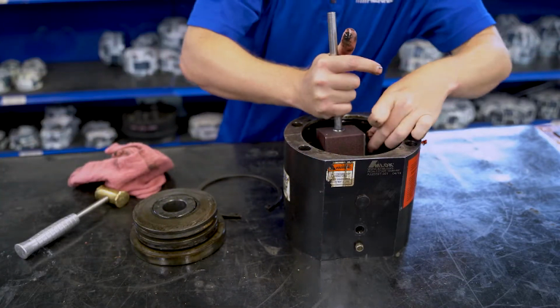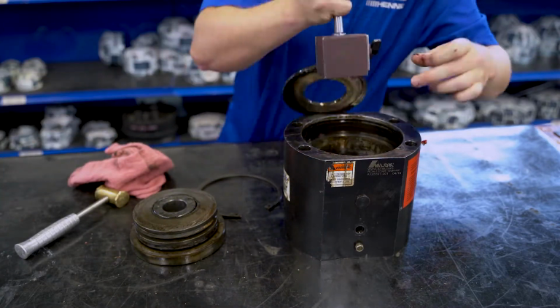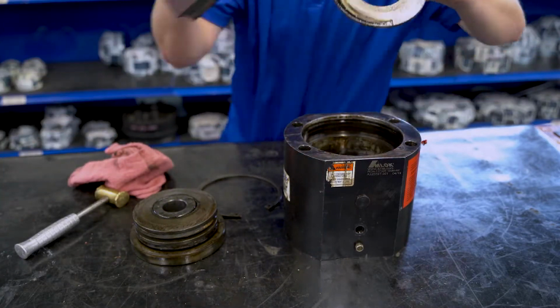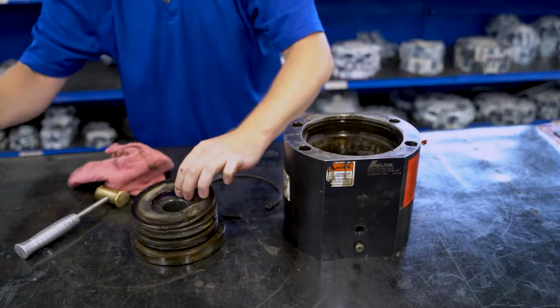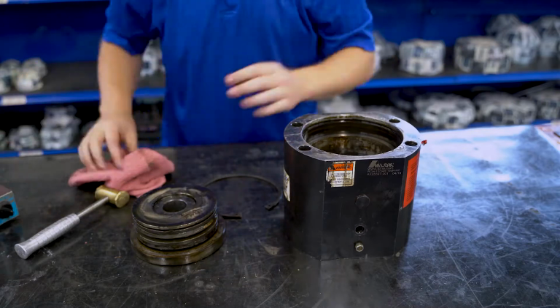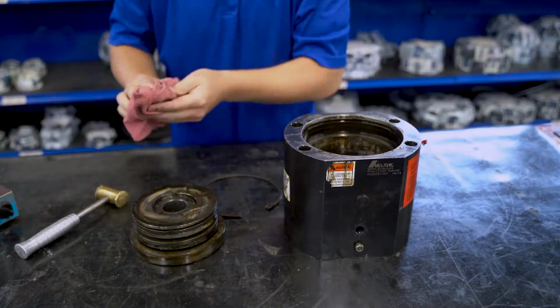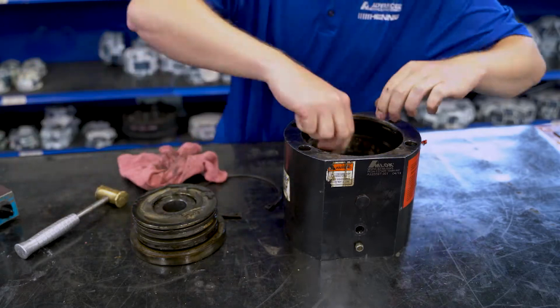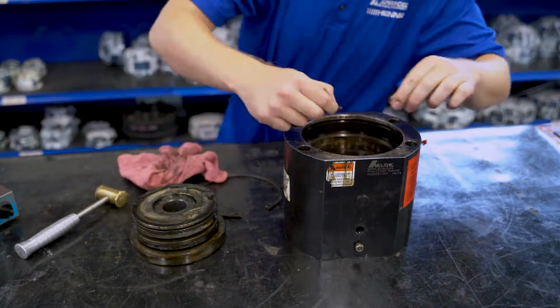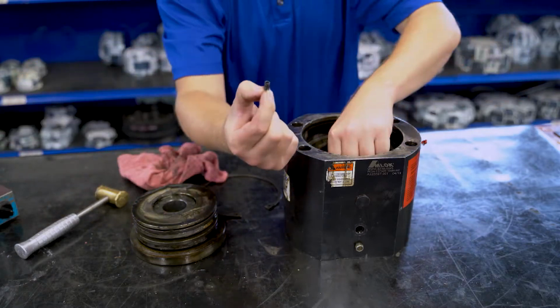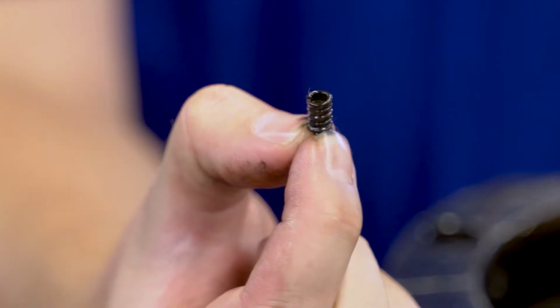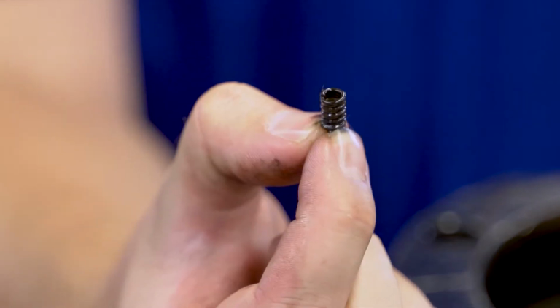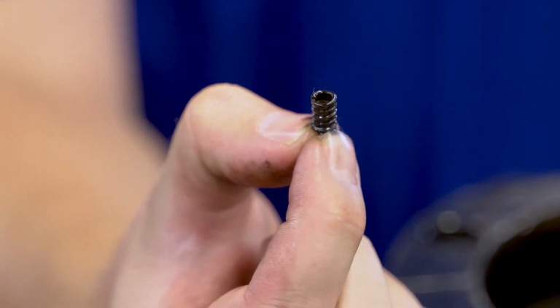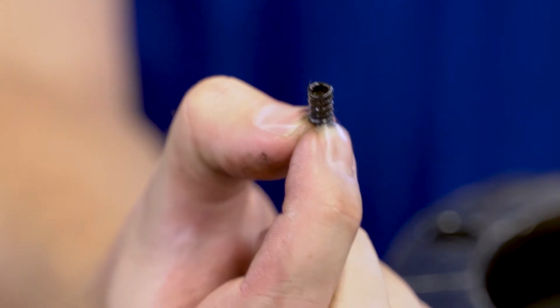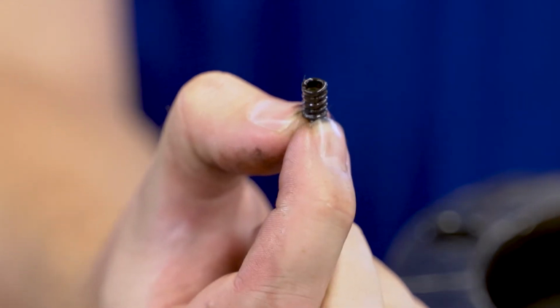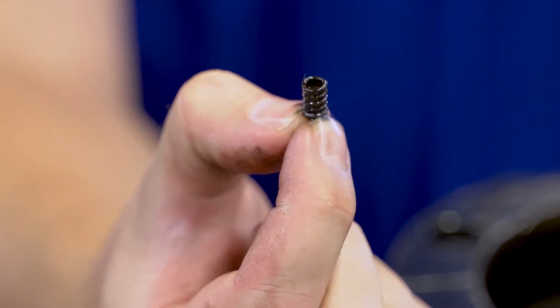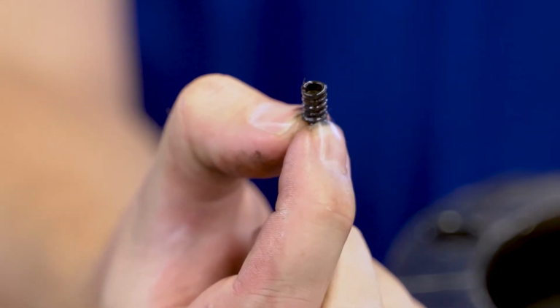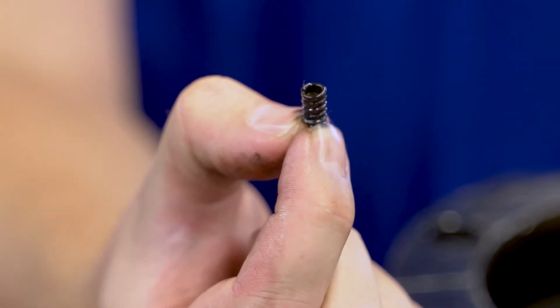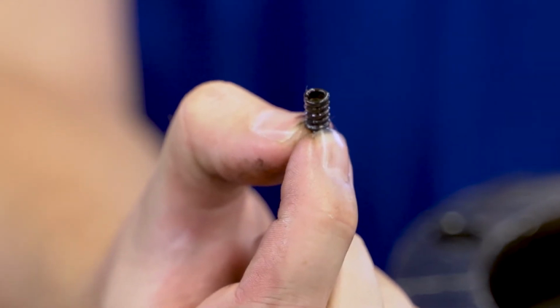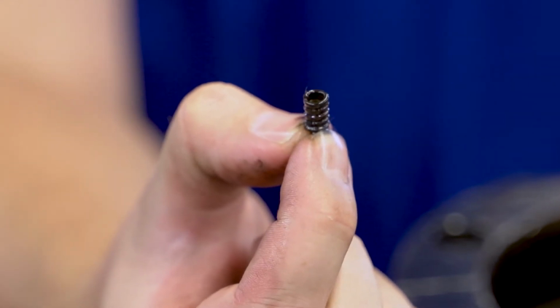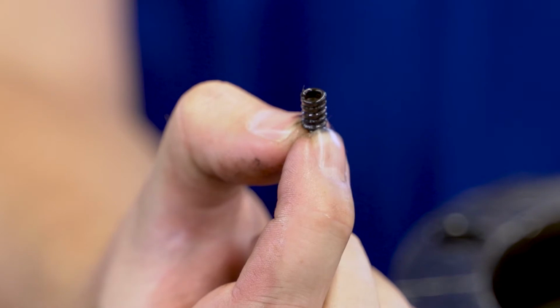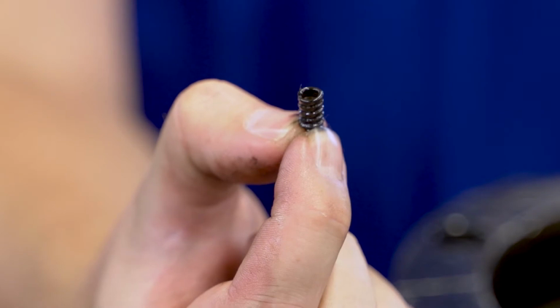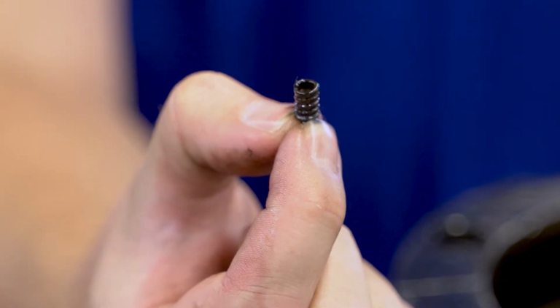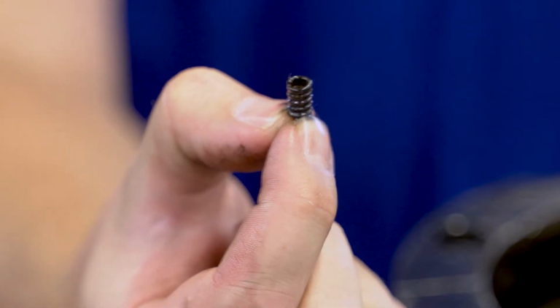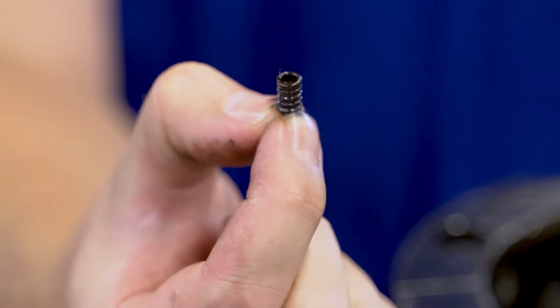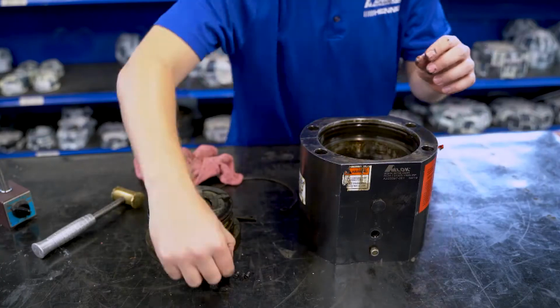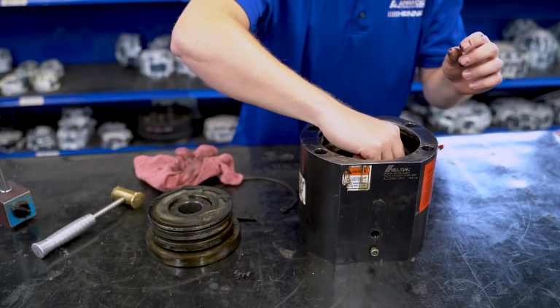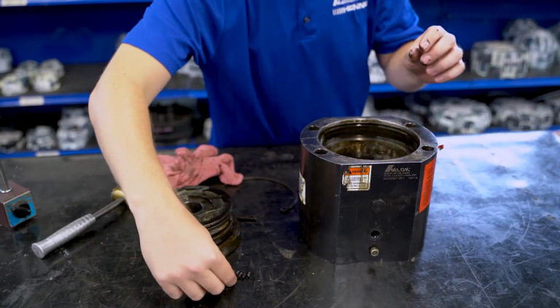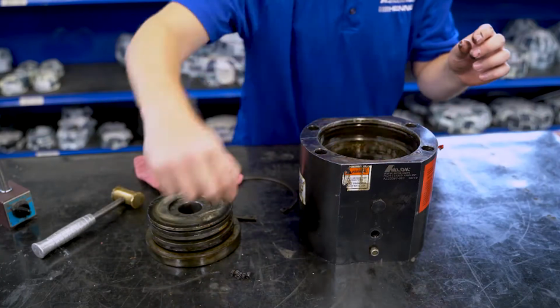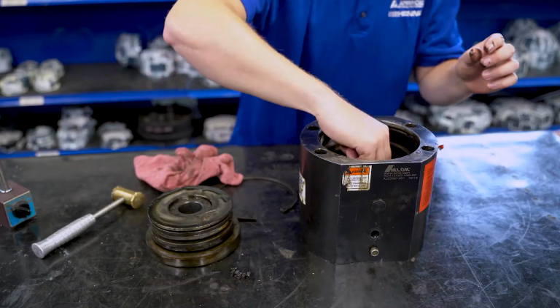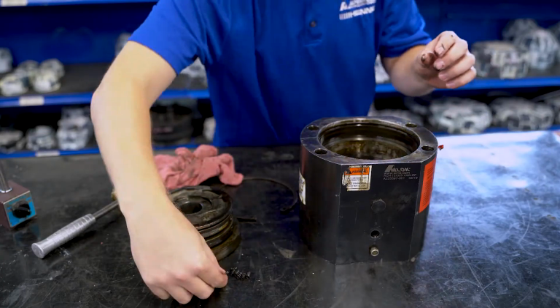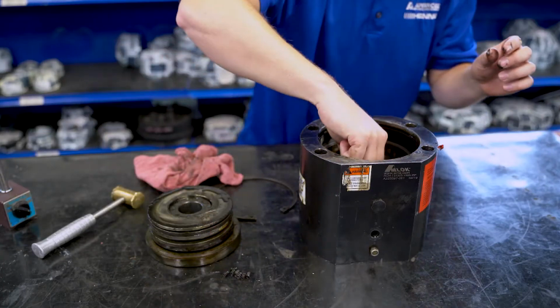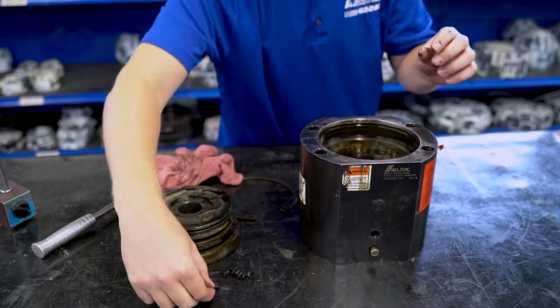In the collet, there are eight springs, and some units will have pins as well. Do not lose these parts or damage them — they are not supplied with the seal kit.